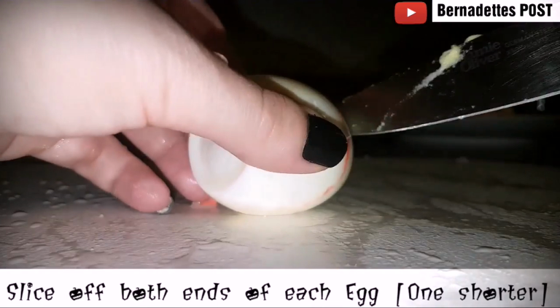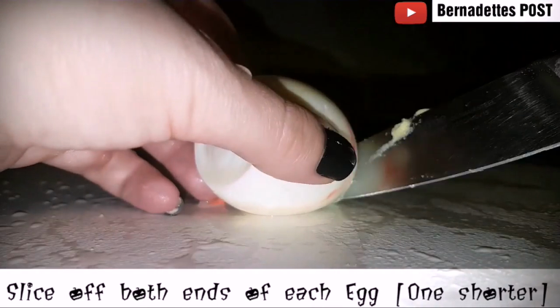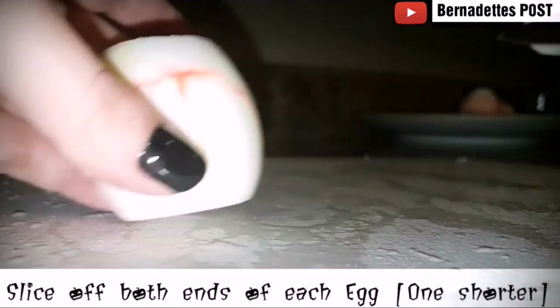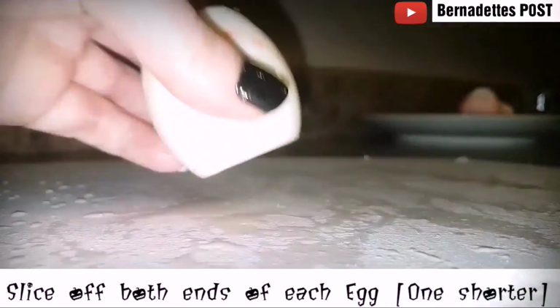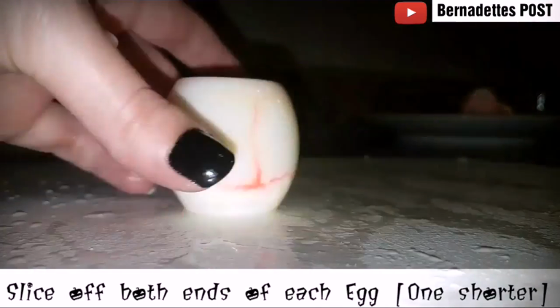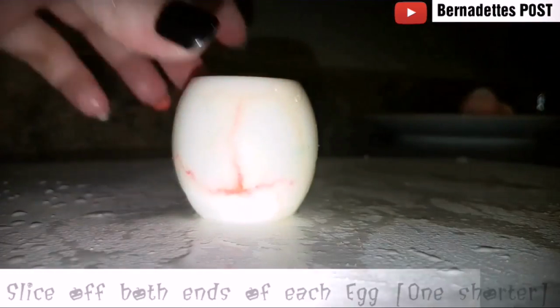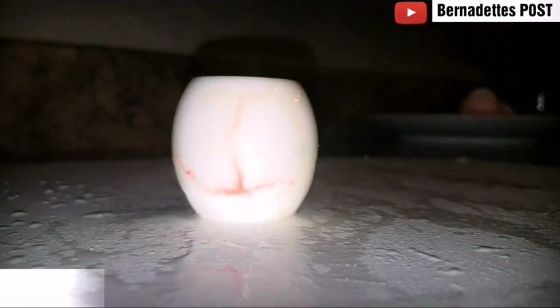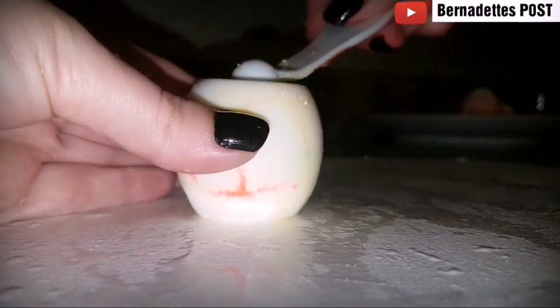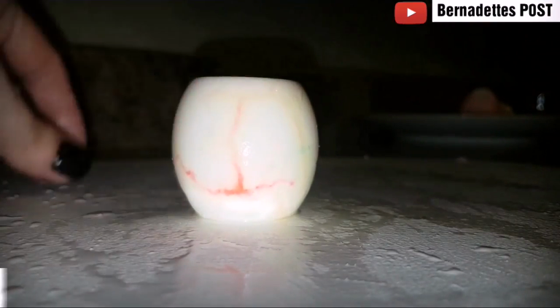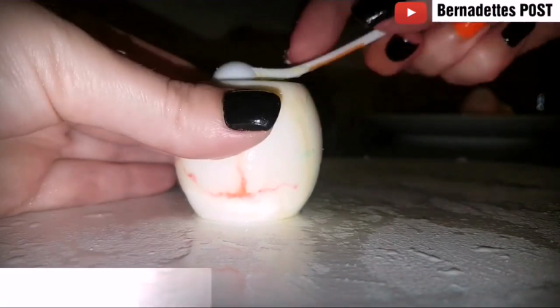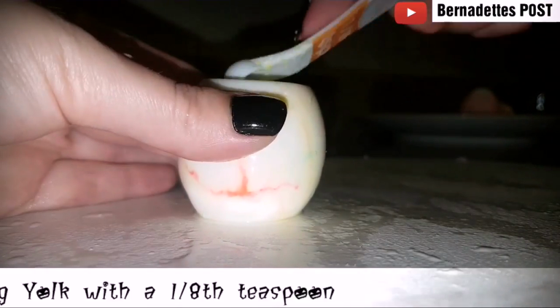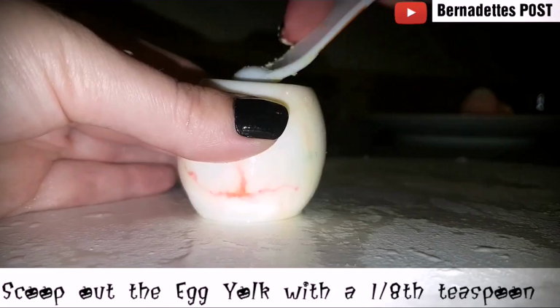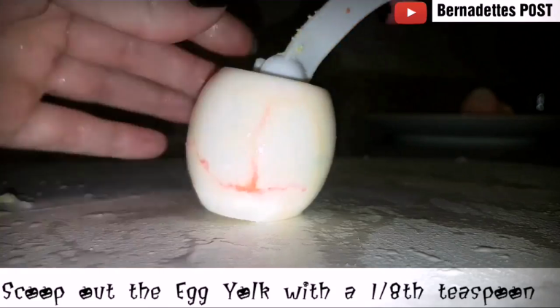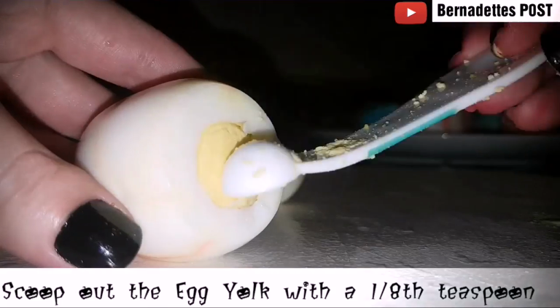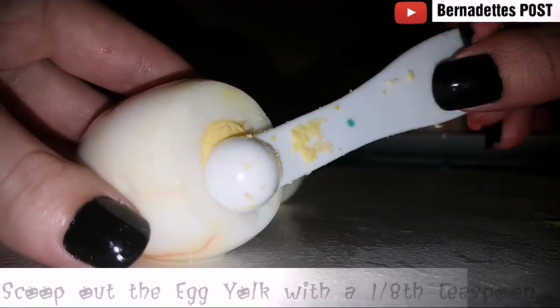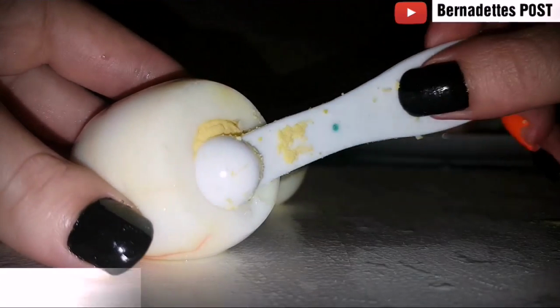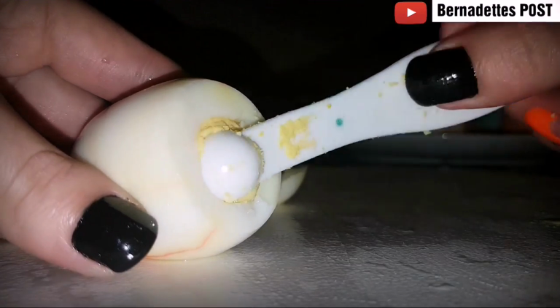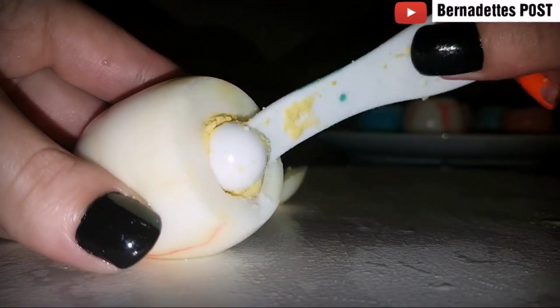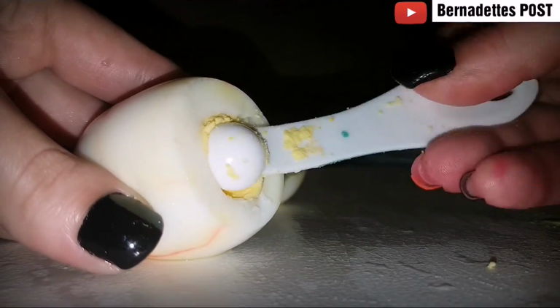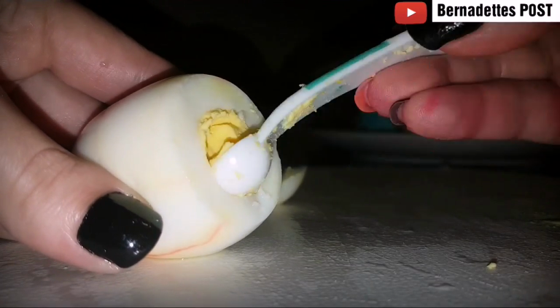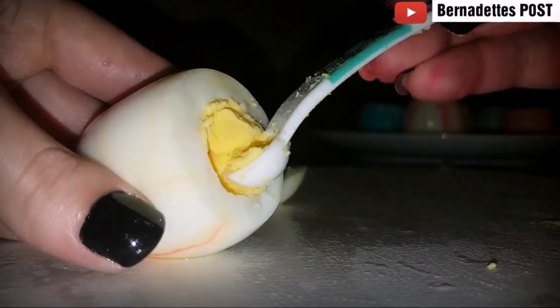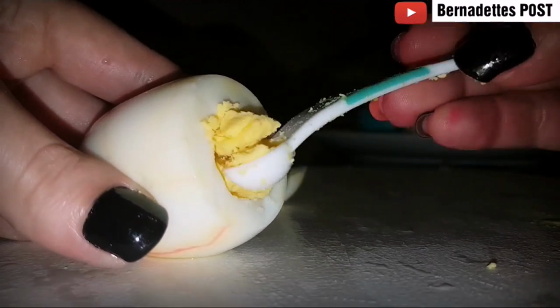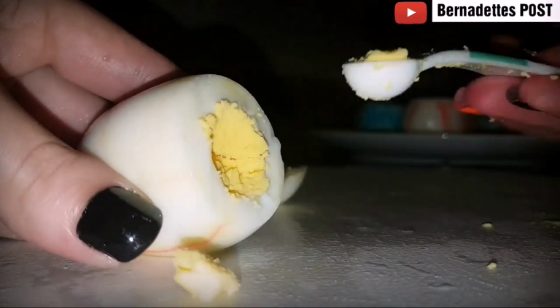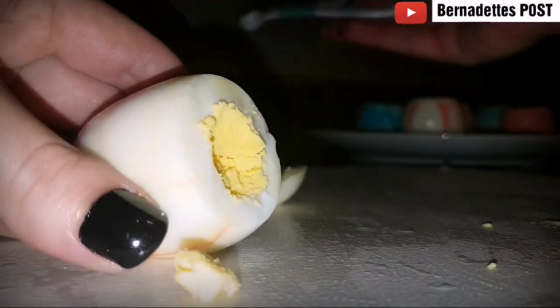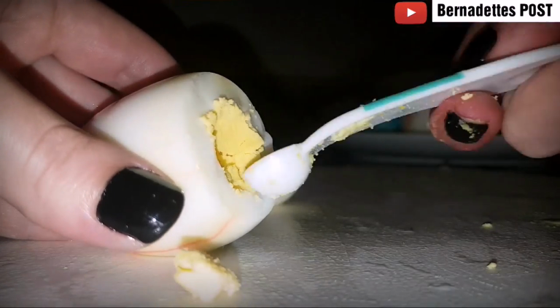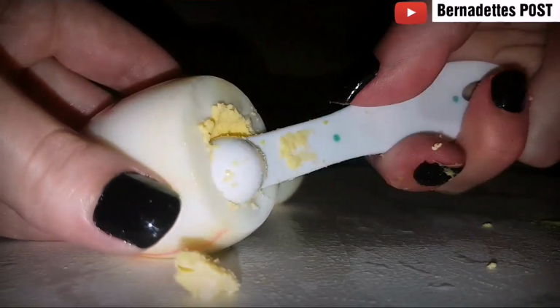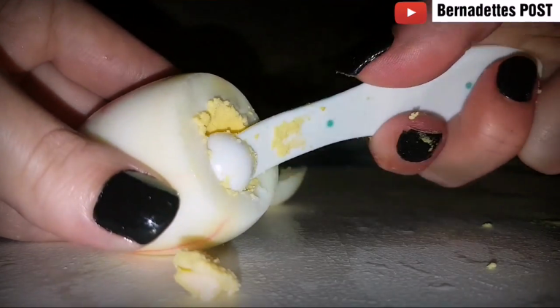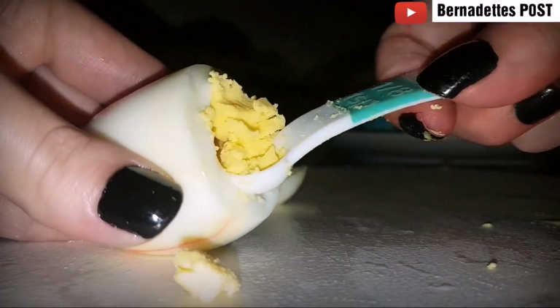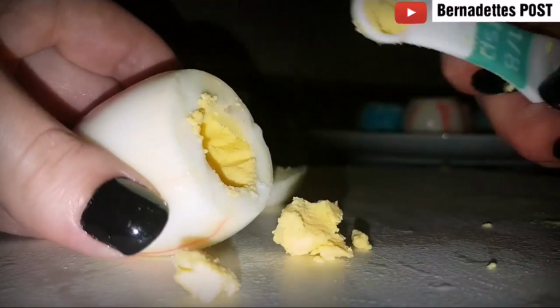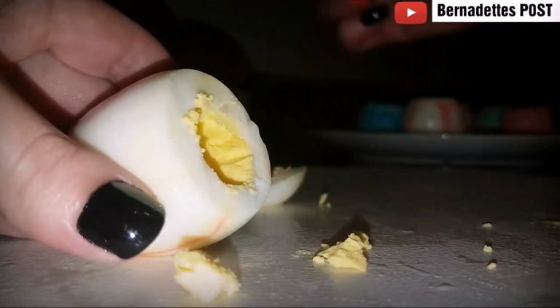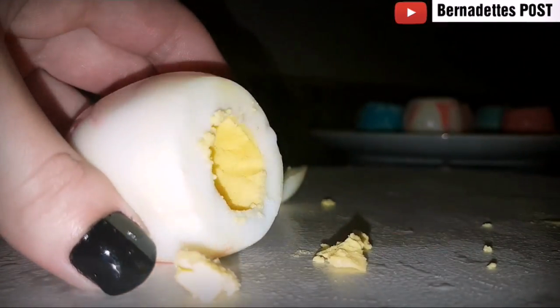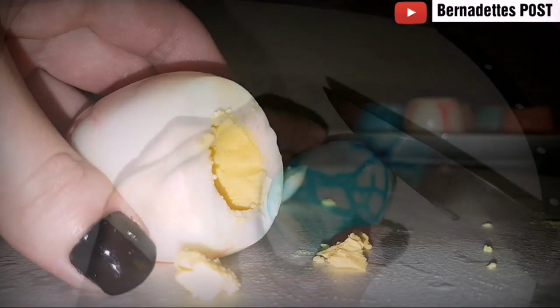Slice the top and ends off of each egg, leaving one end shorter than the other. Remove the yolk using a 1 and 1/8 teaspoon and place into a bowl.